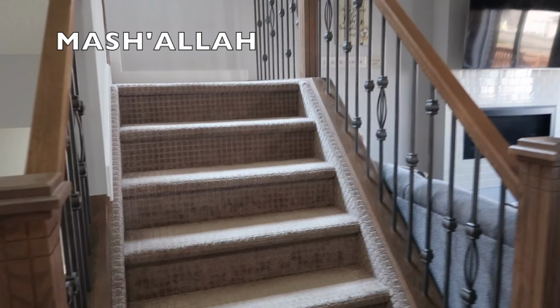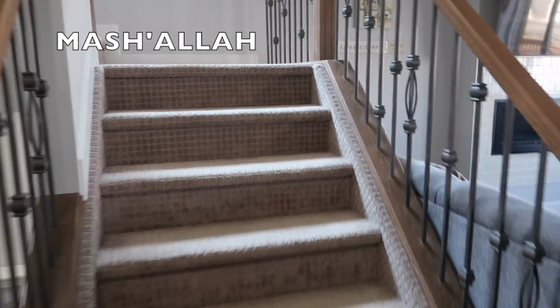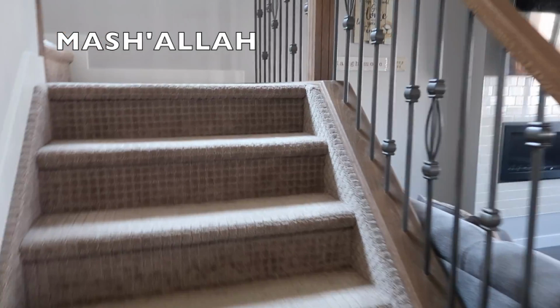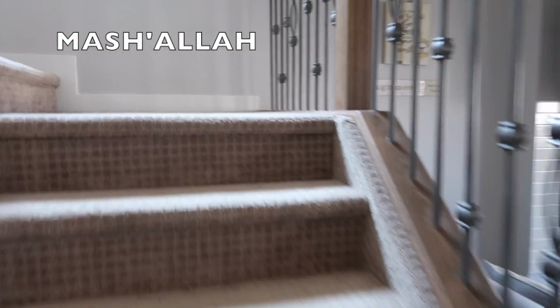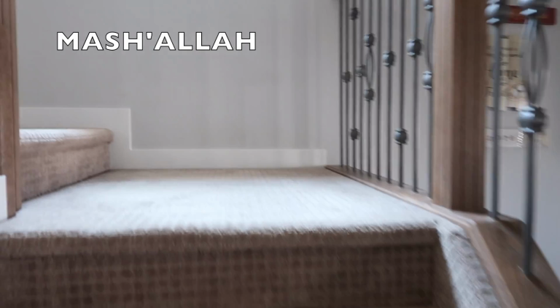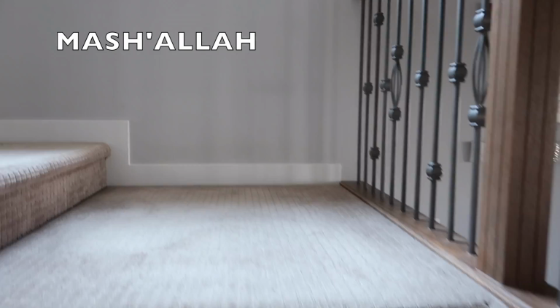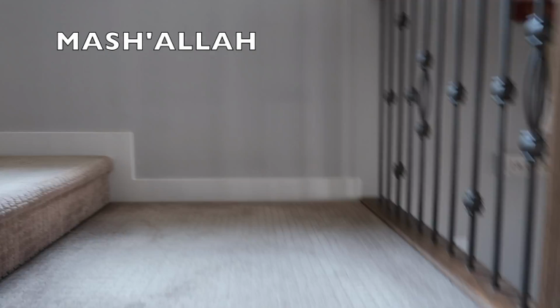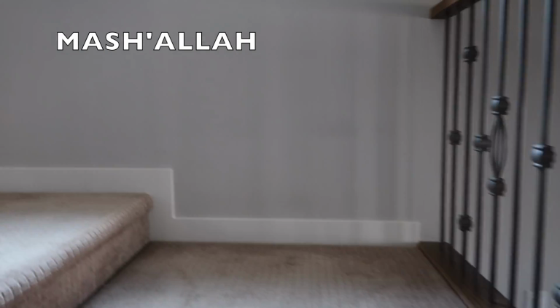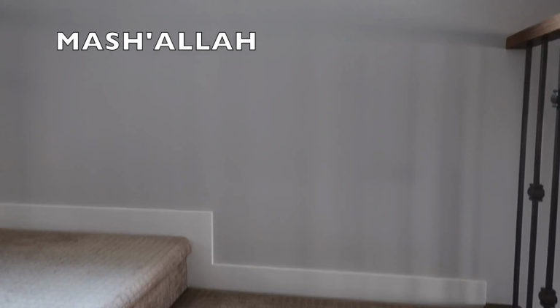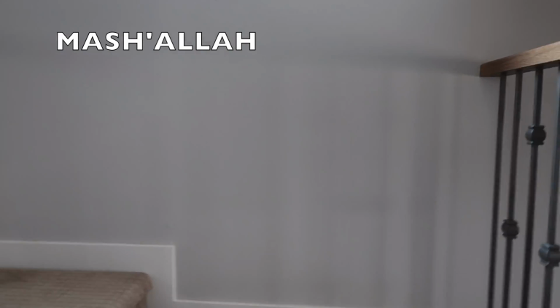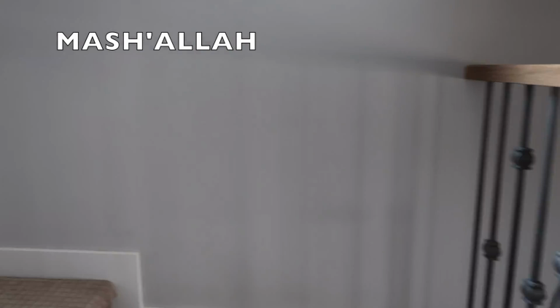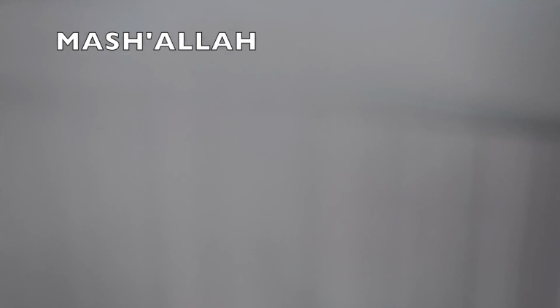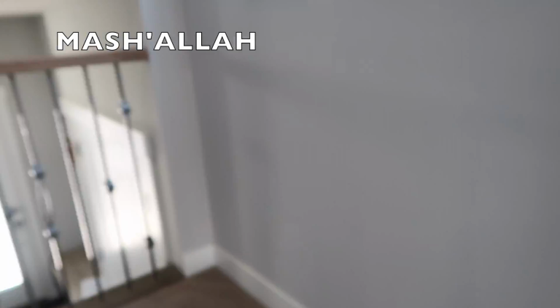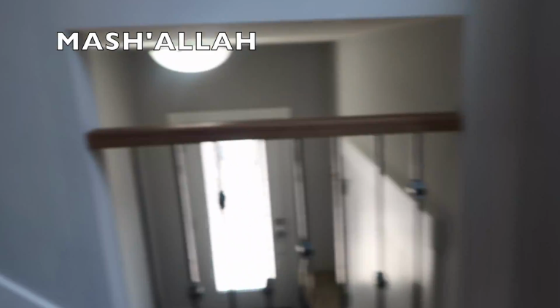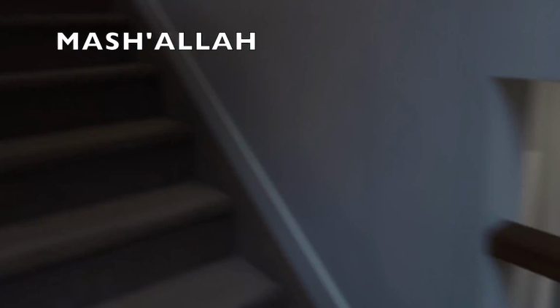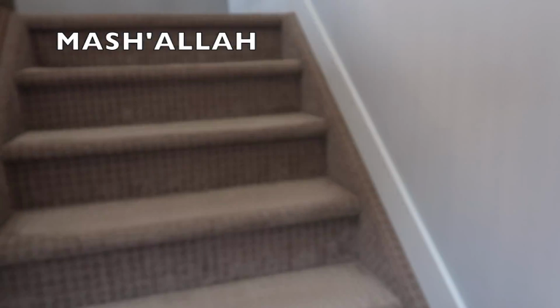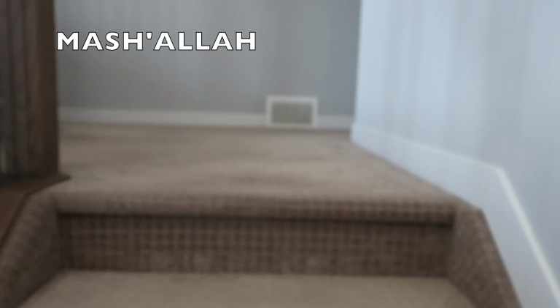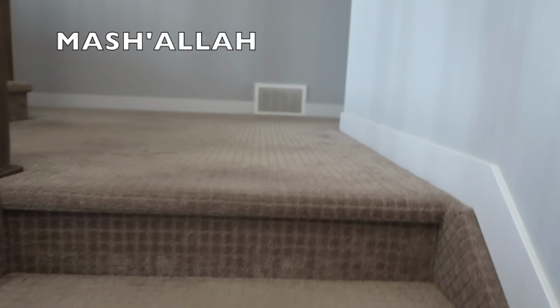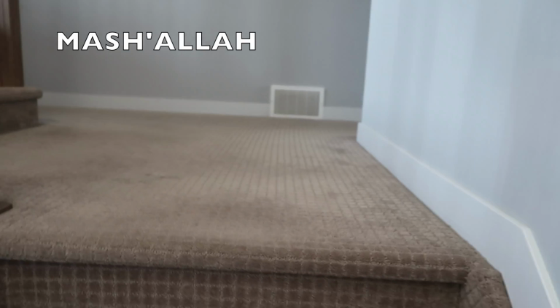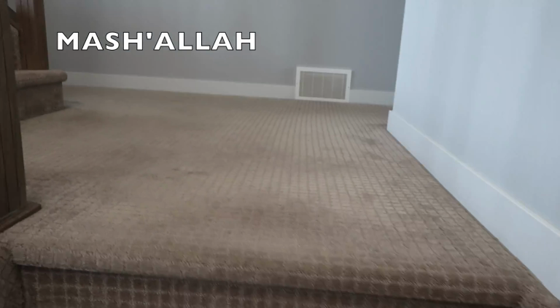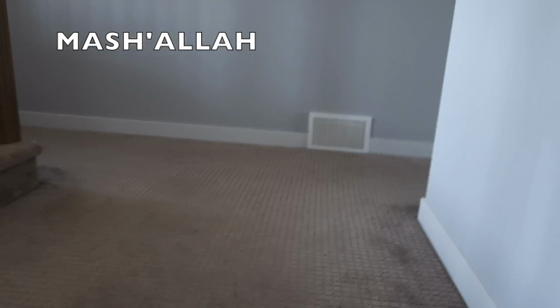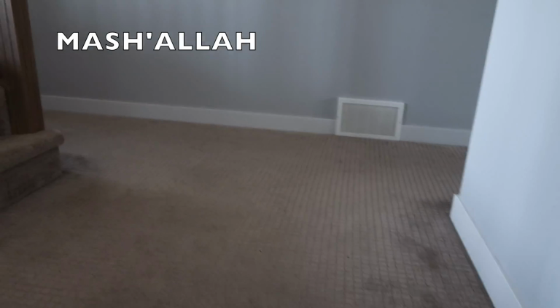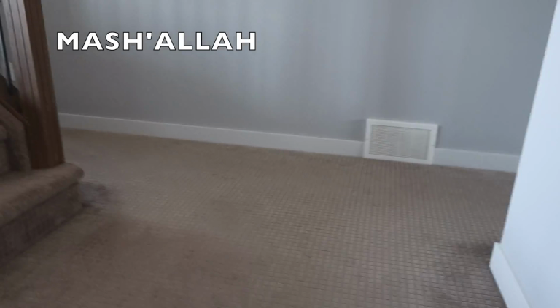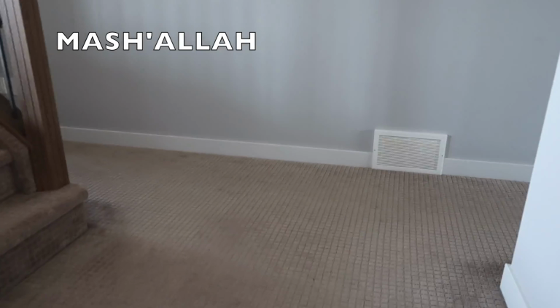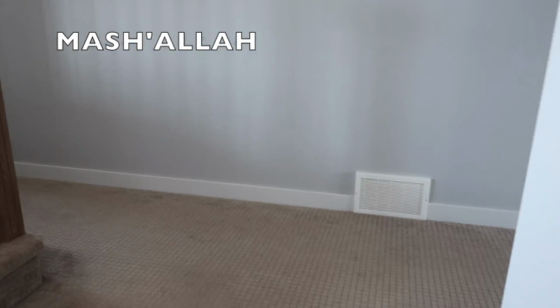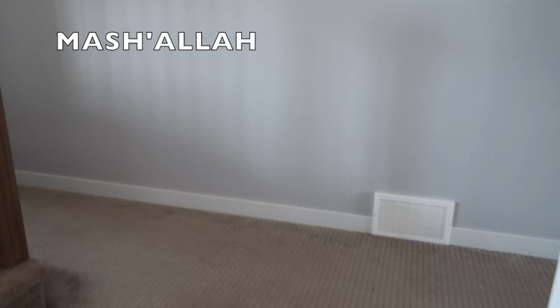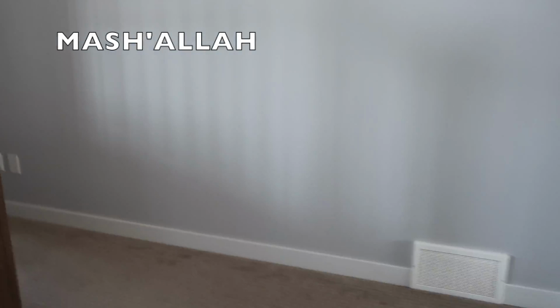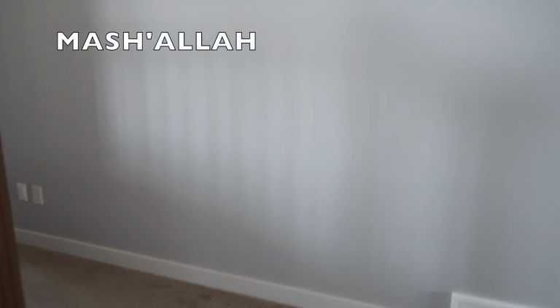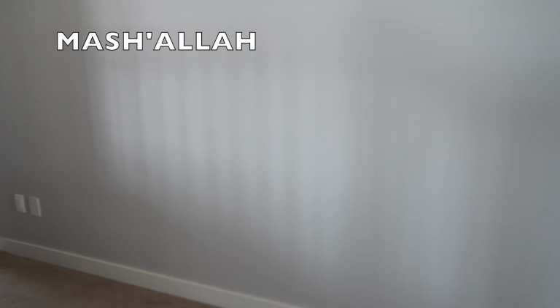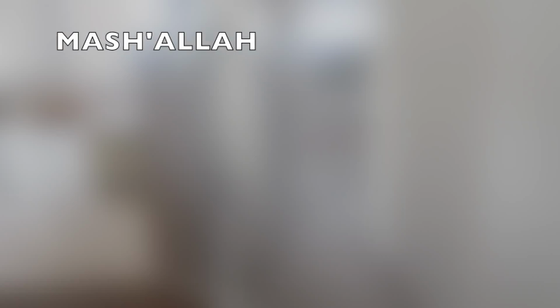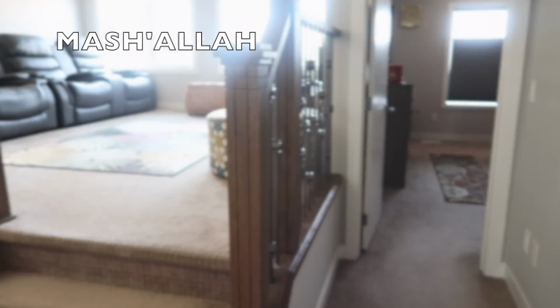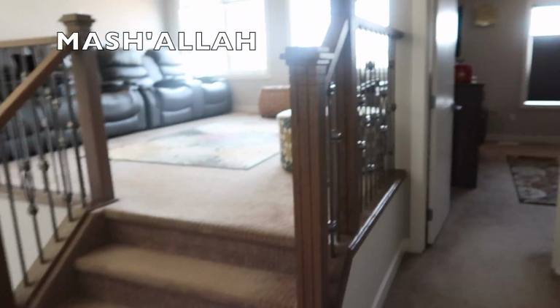We have nothing special on the stairs — just basic. We have carpet all upstairs. As soon as you come up here, we have our bonus room.